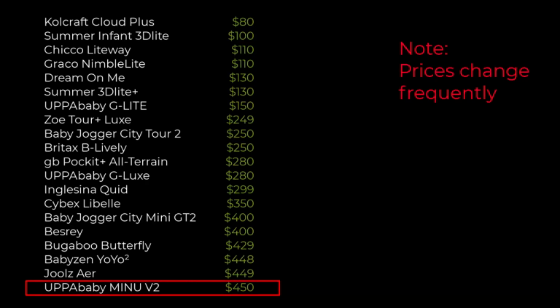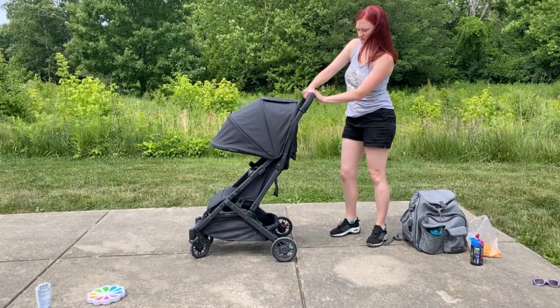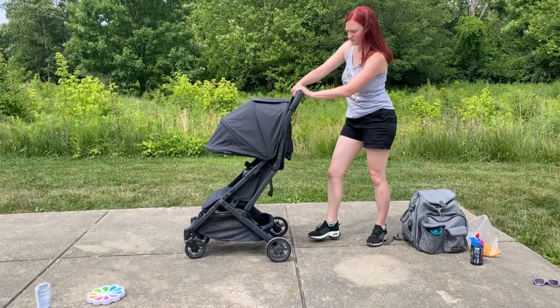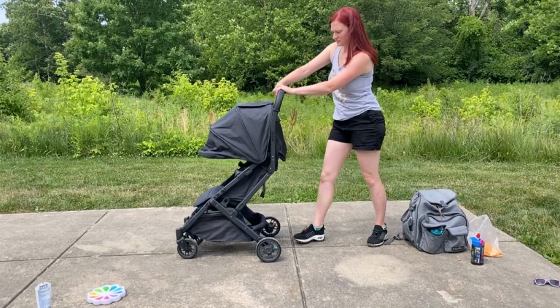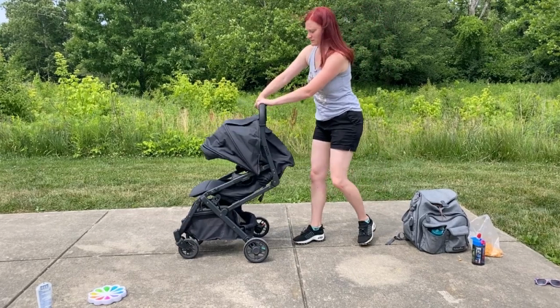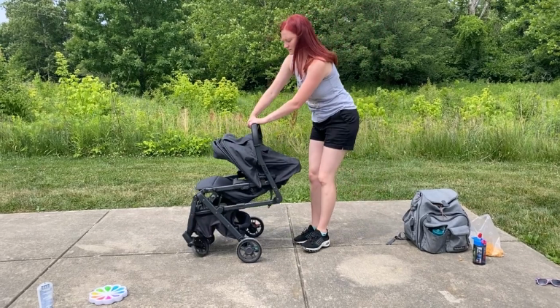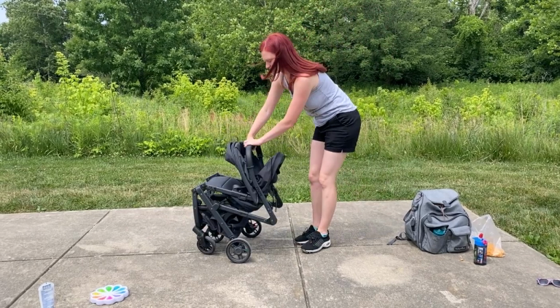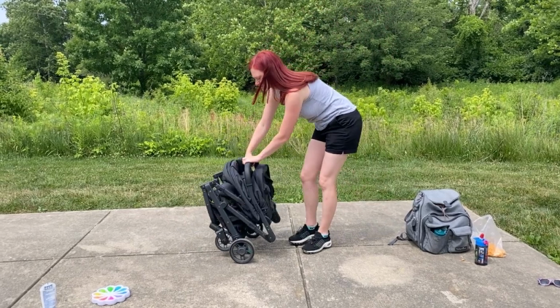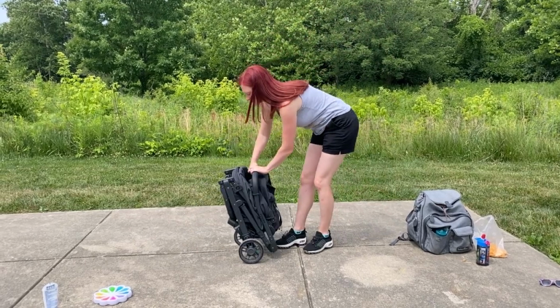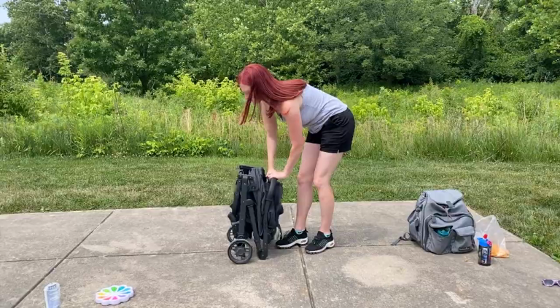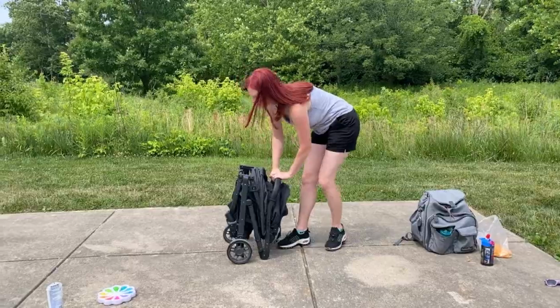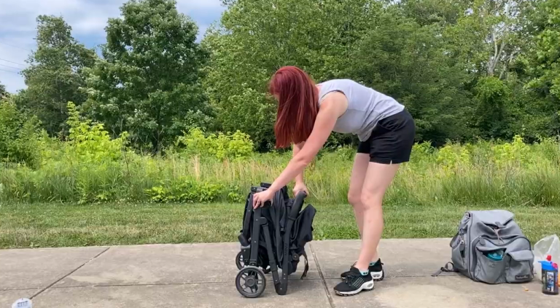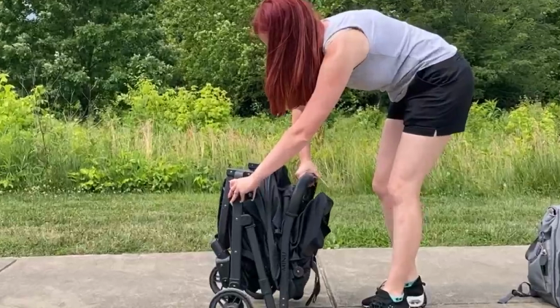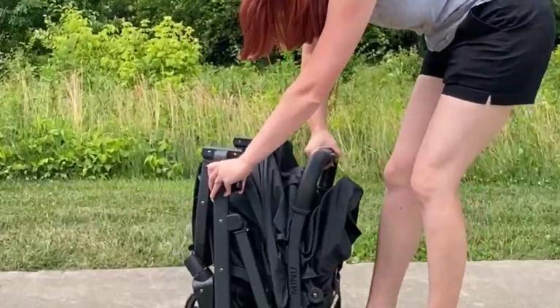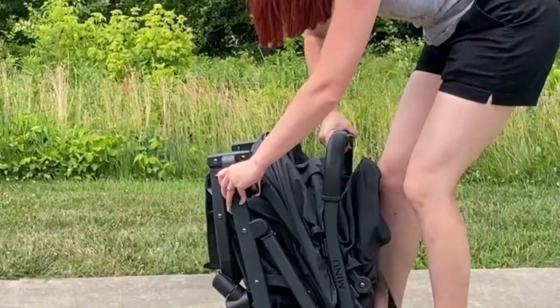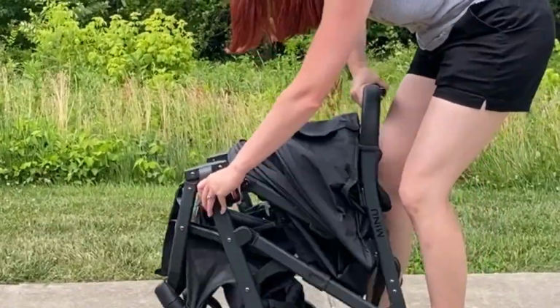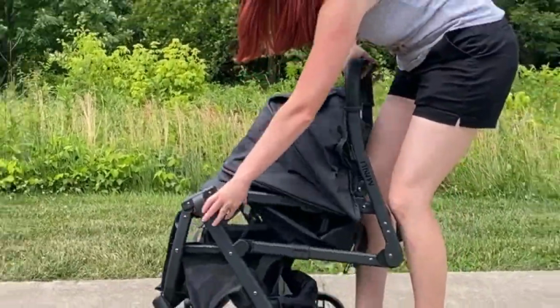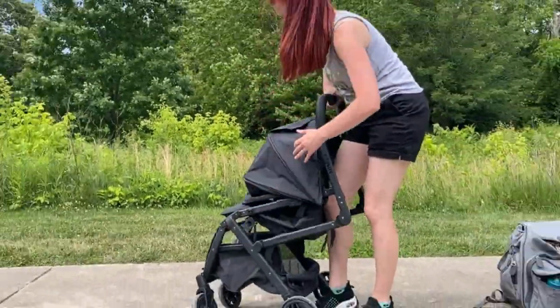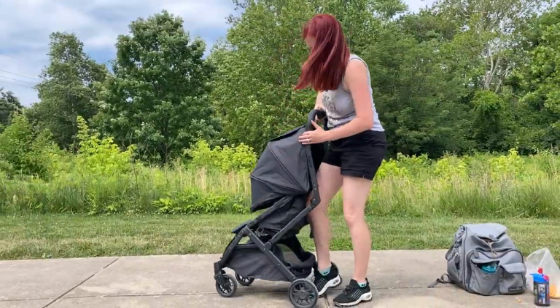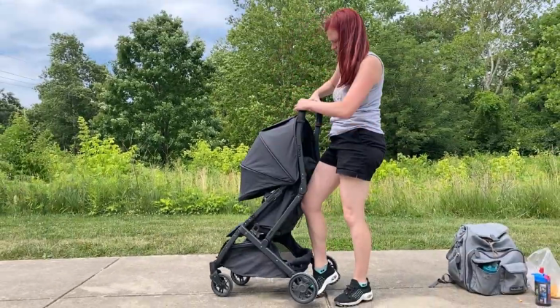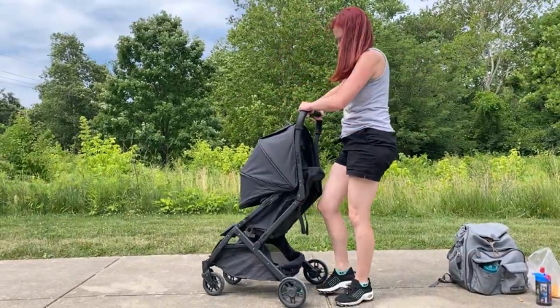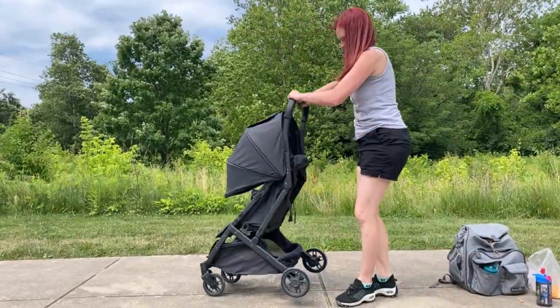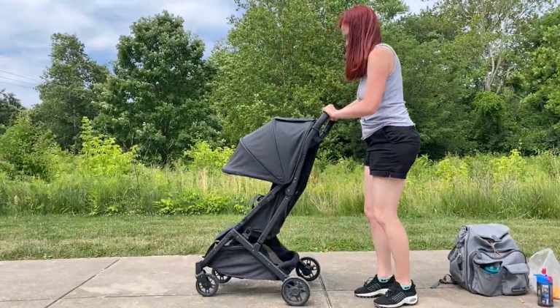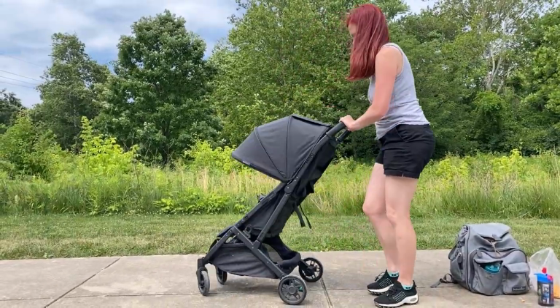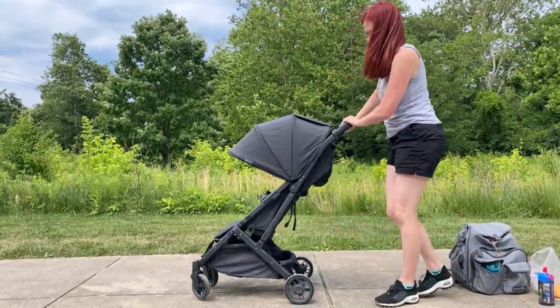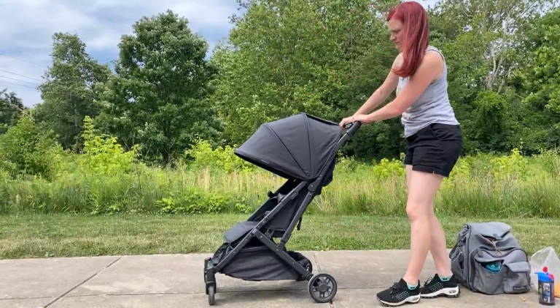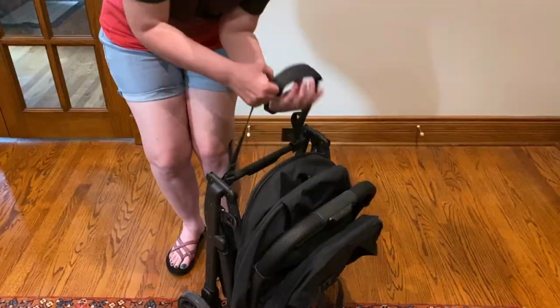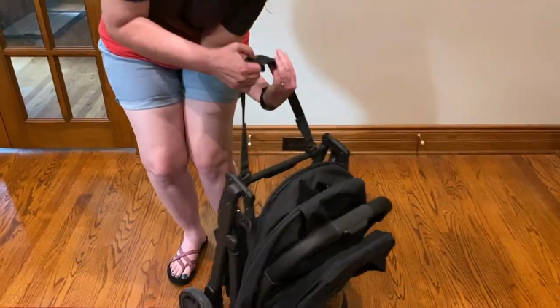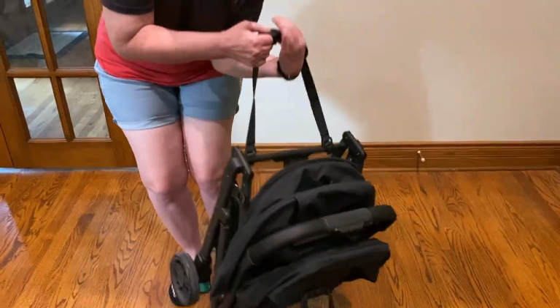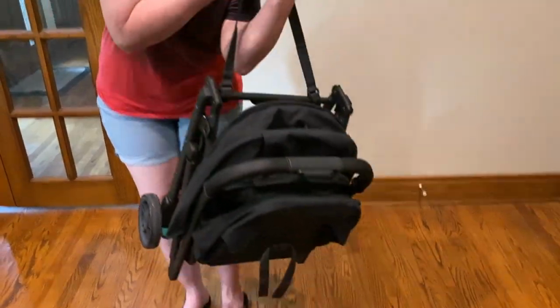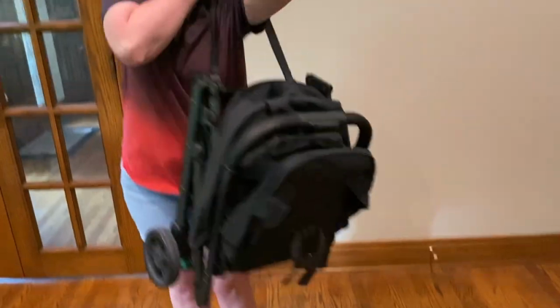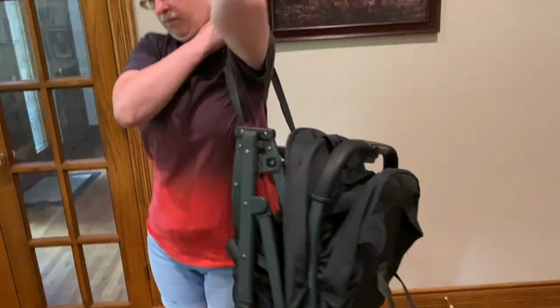One strong point is the folding and unfolding. It goes down in just 3 seconds and unfolds in 4. It has a nice carry strap too.